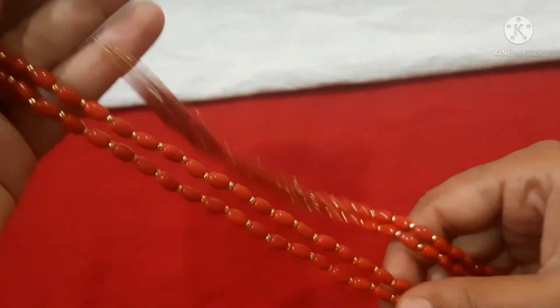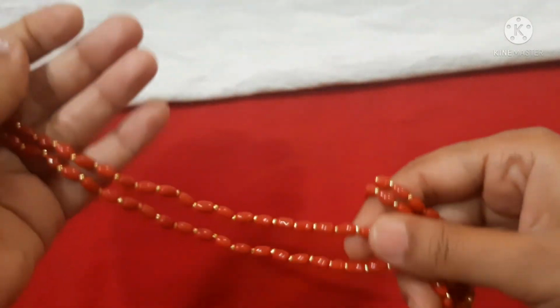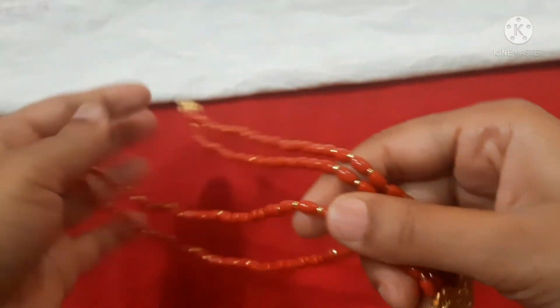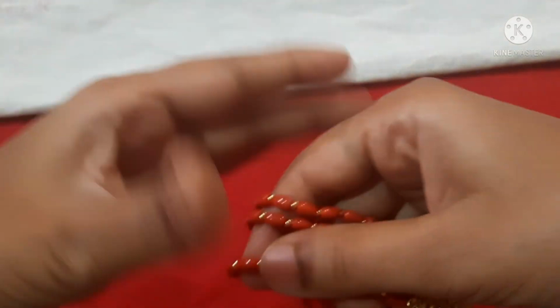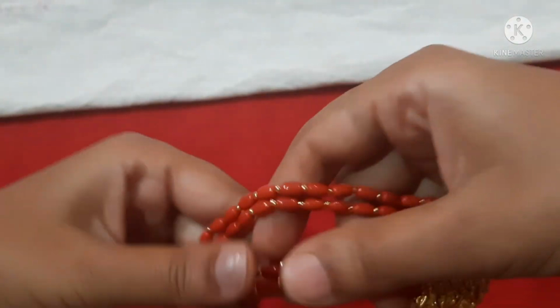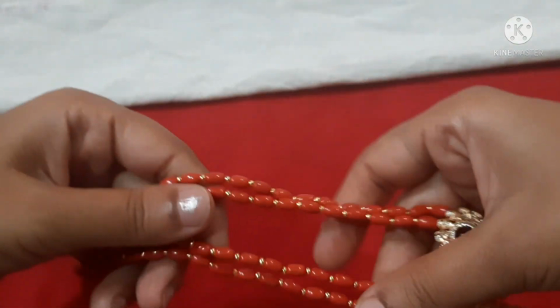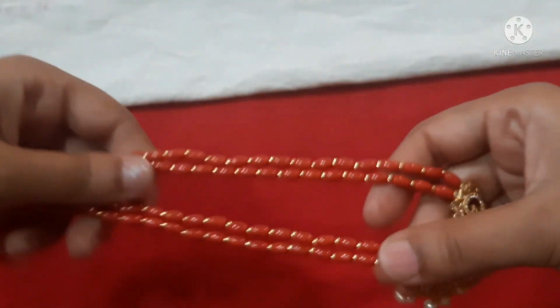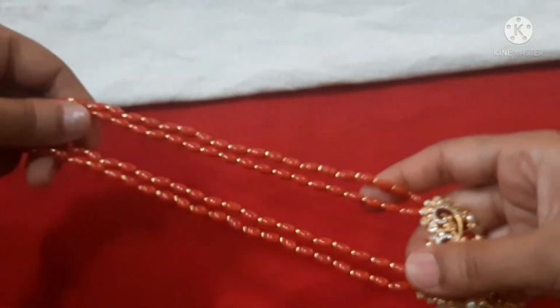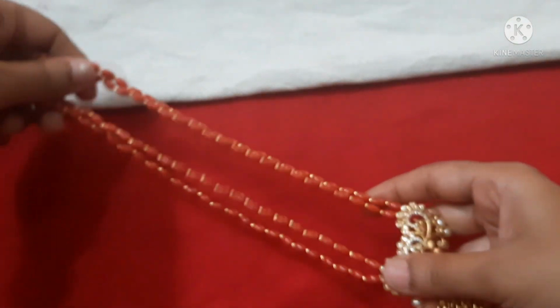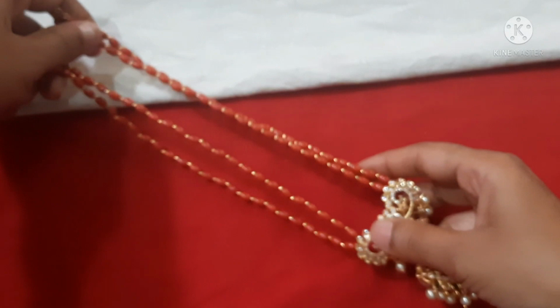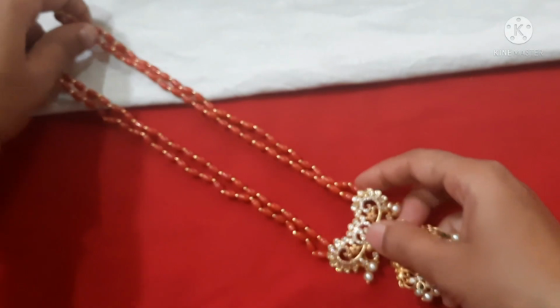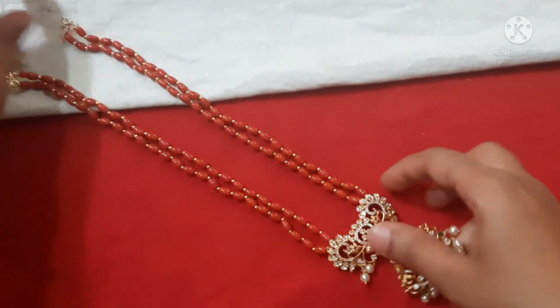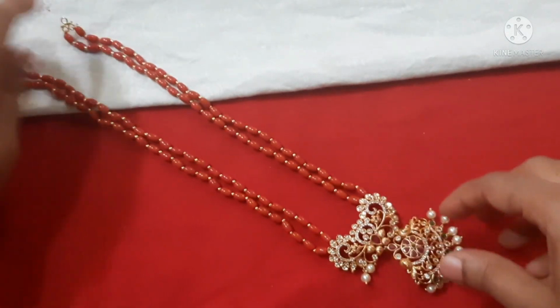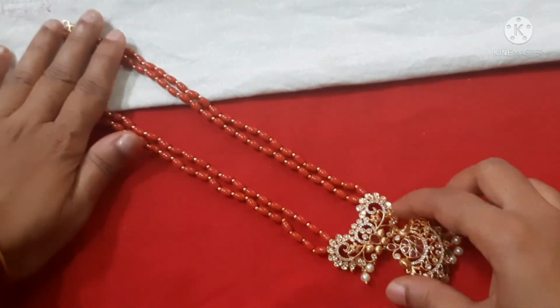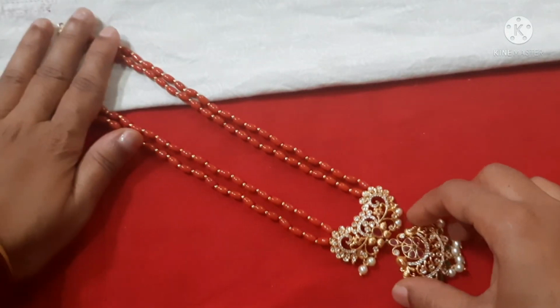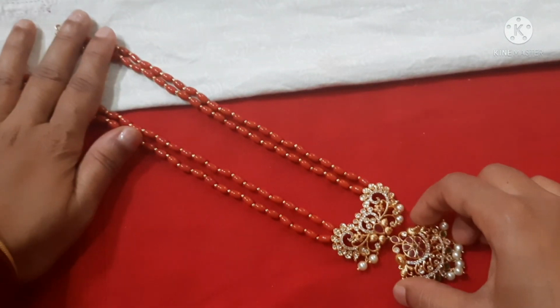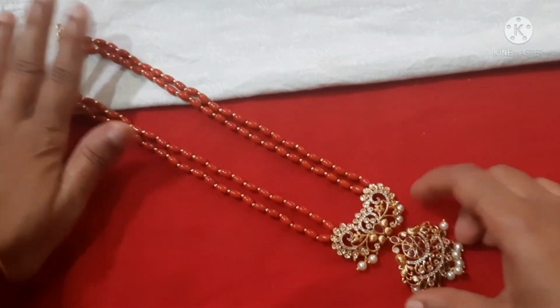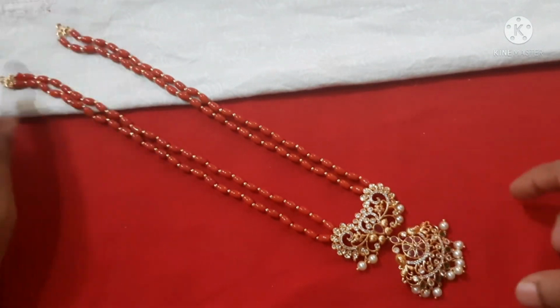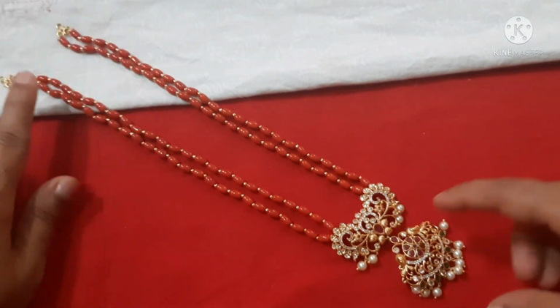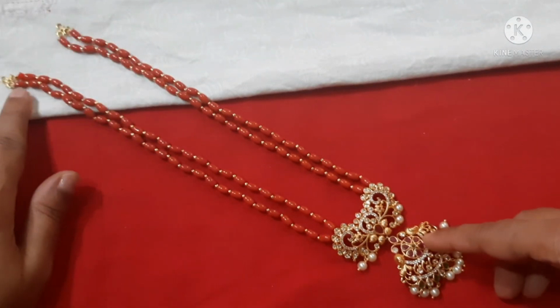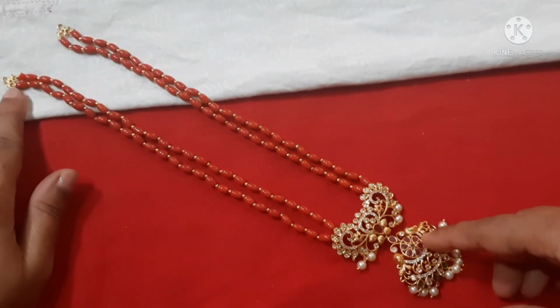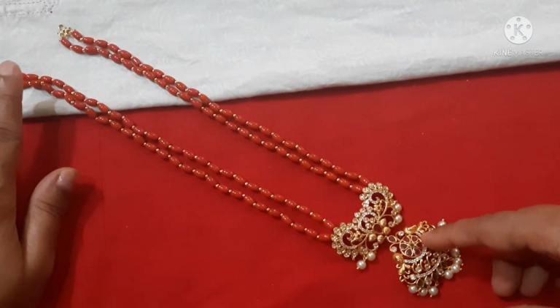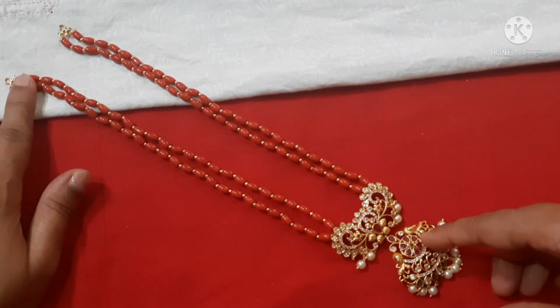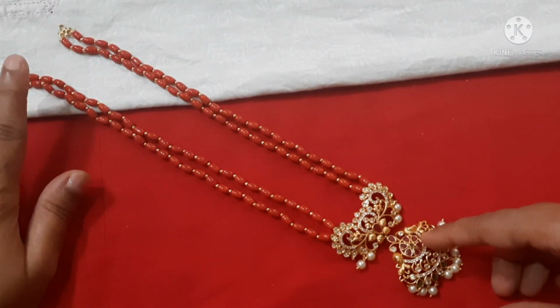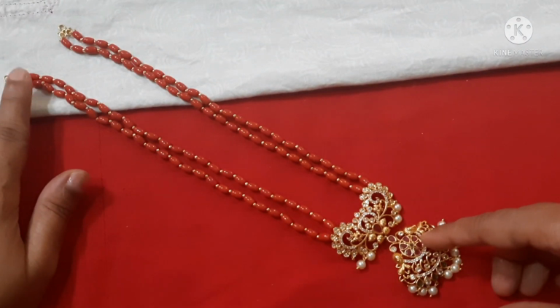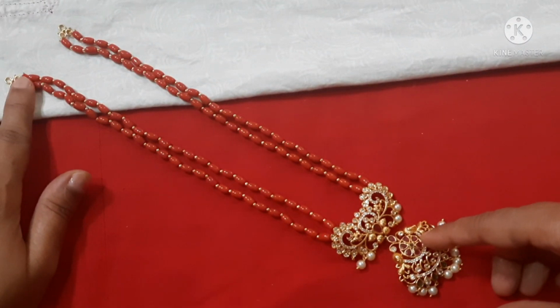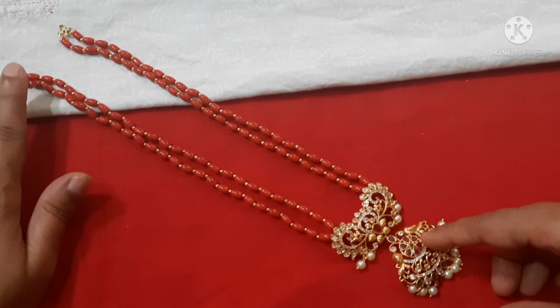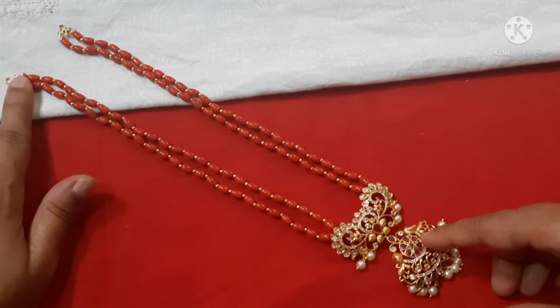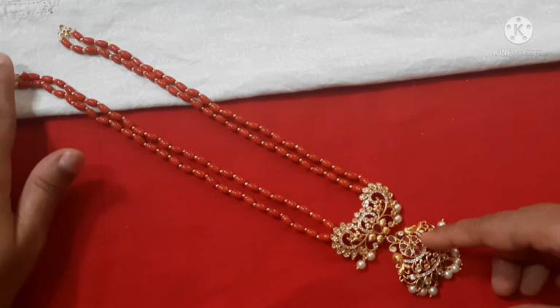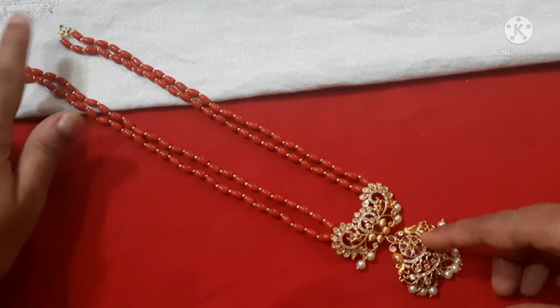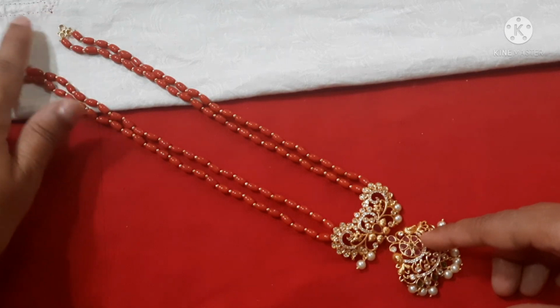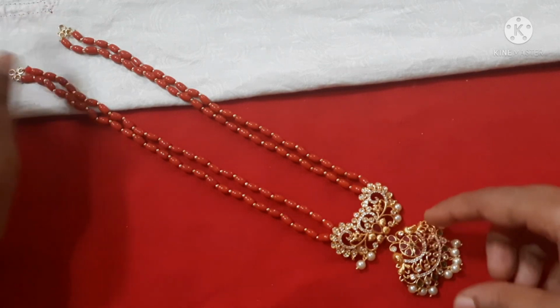There are hooks available, length 24 to 26 inches. I will add an extension chain on the necklace so you can wear it long or shorter.